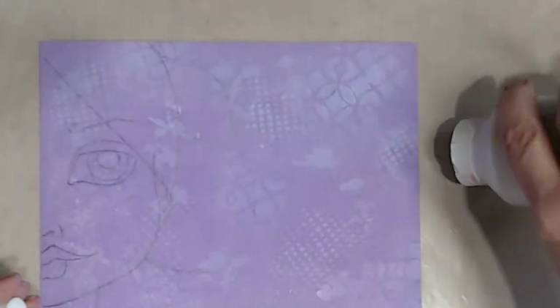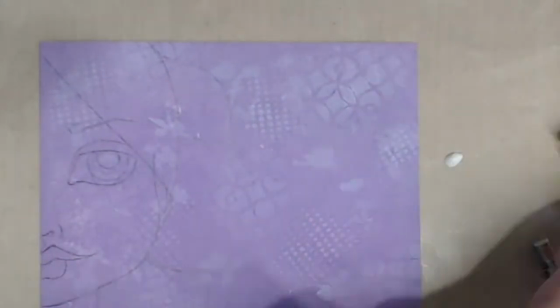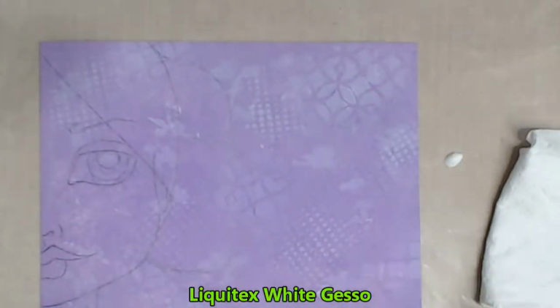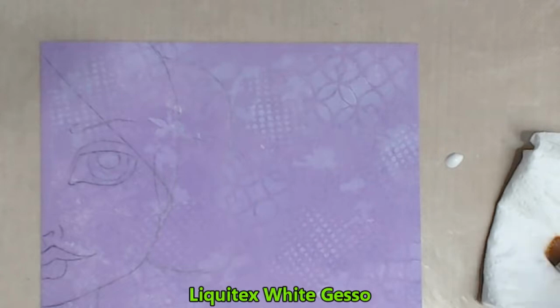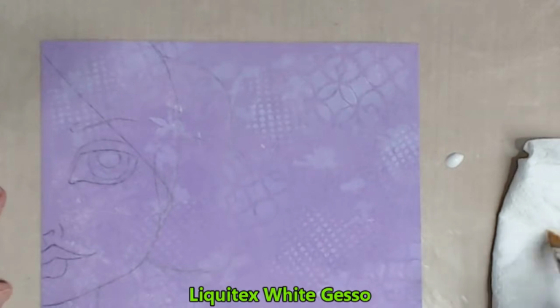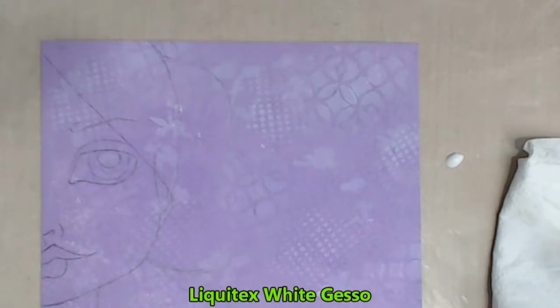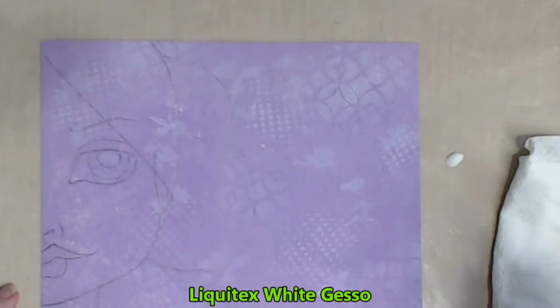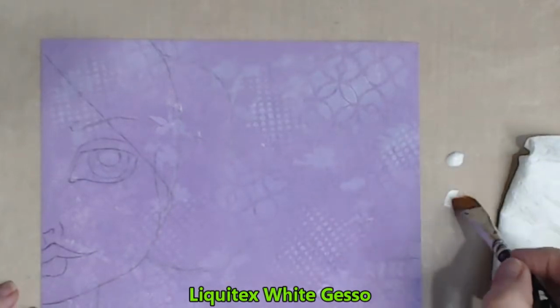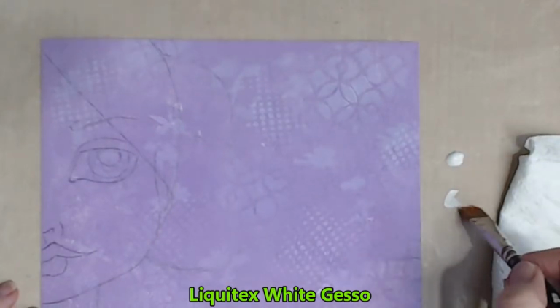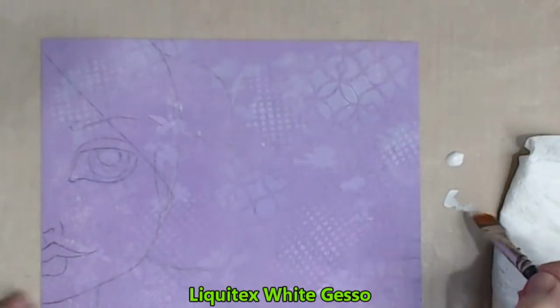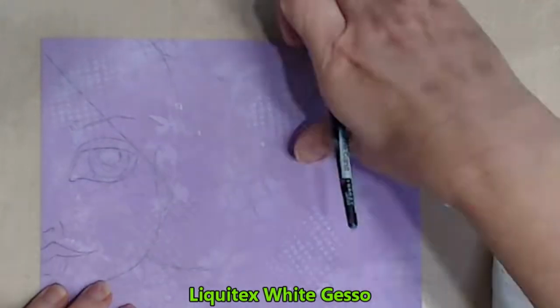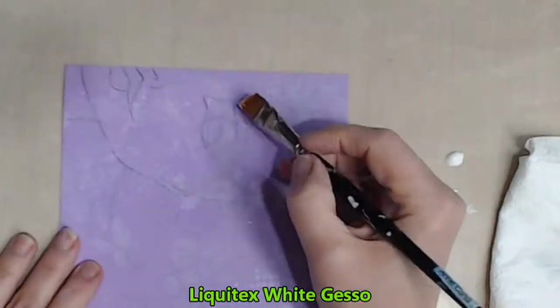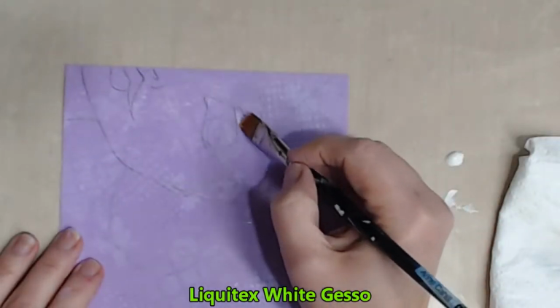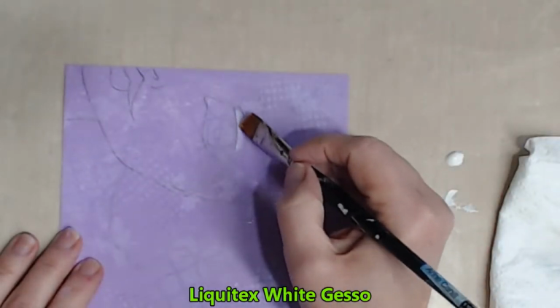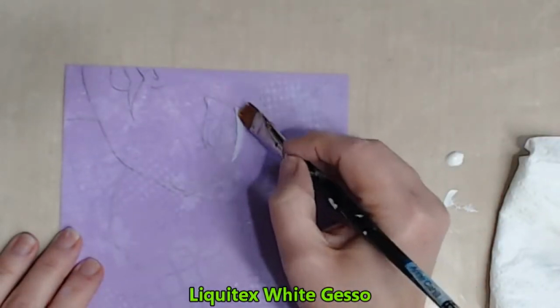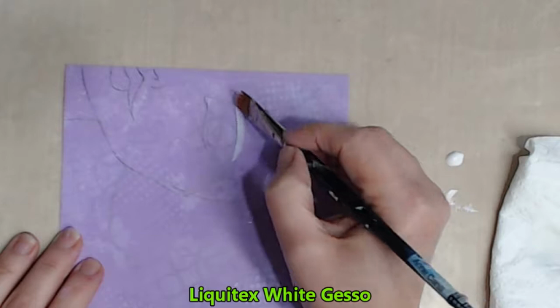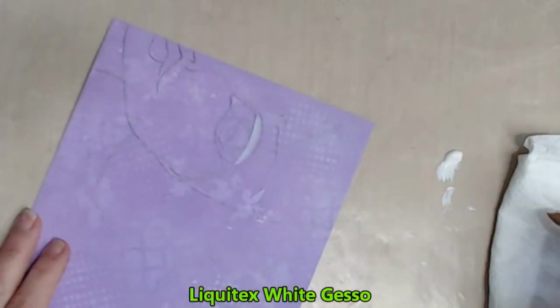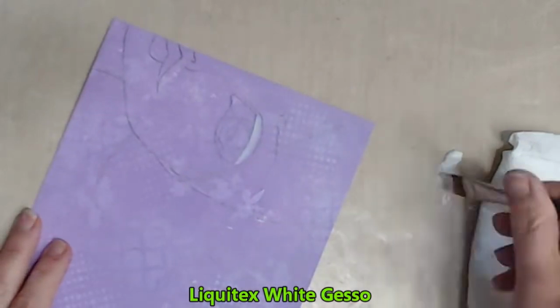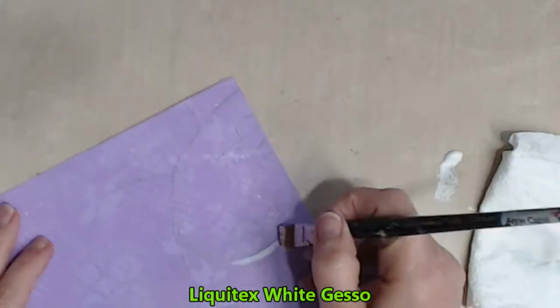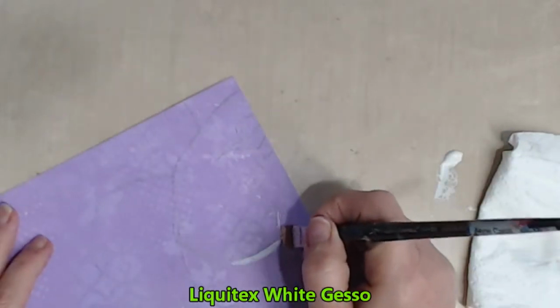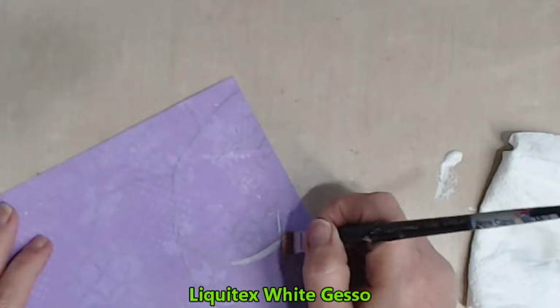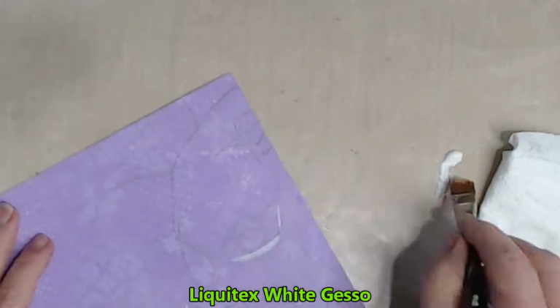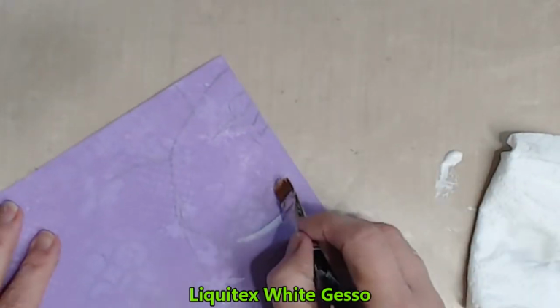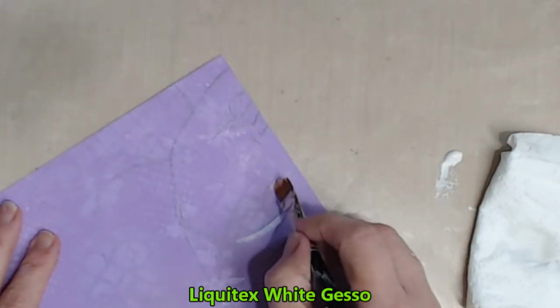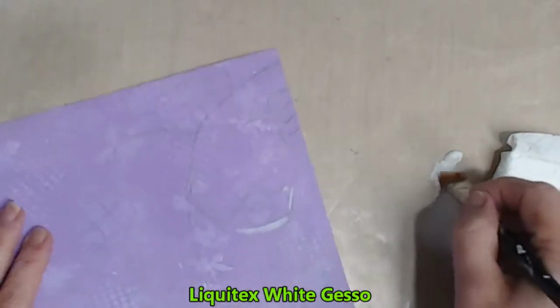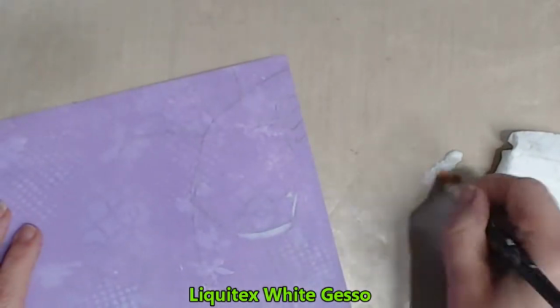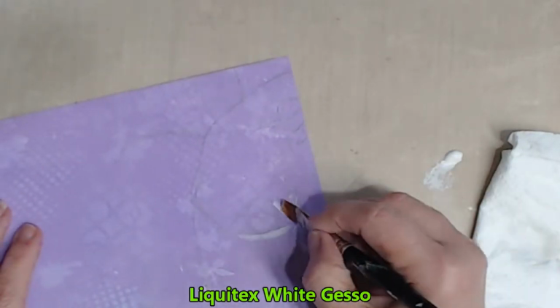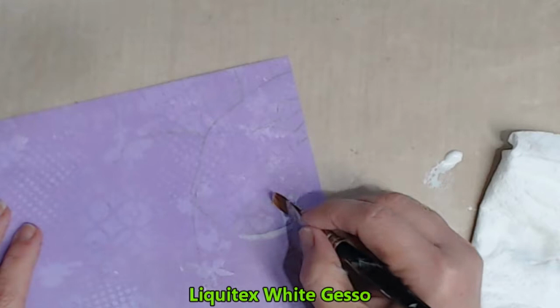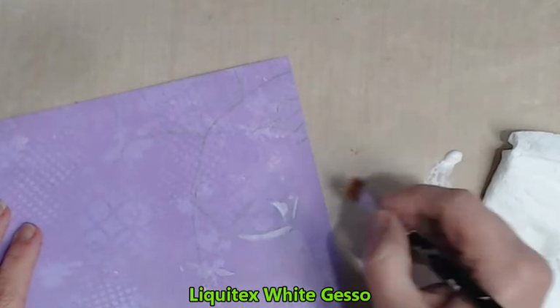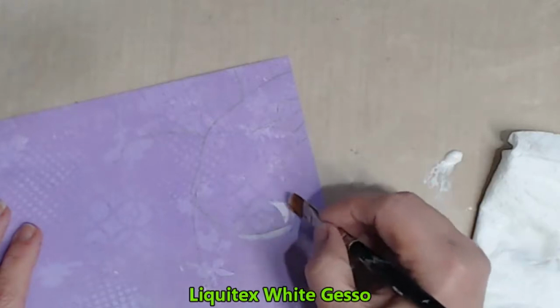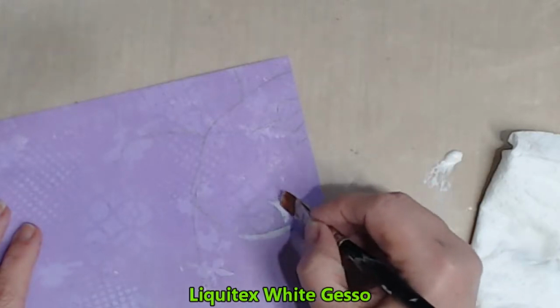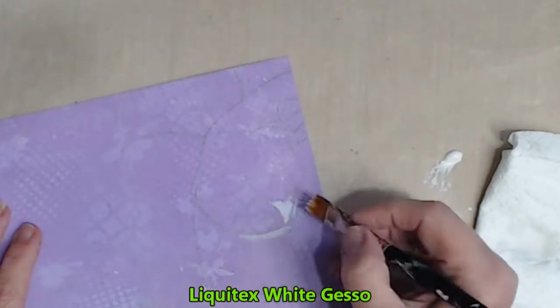I'm not going to block her face in a flesh colour — I'm going to leave it the lavender colour. So what I'll need to do is use my highlights and my shadows to push and pull her features out of the page.